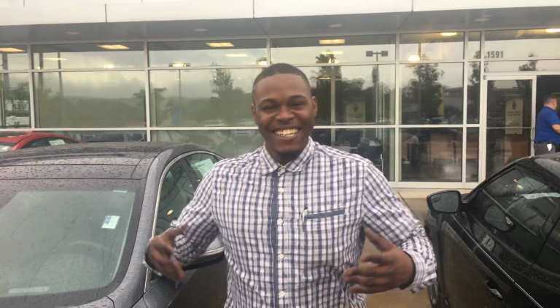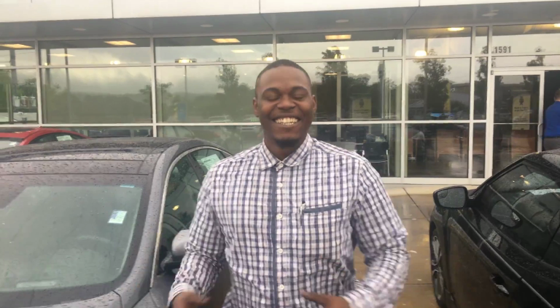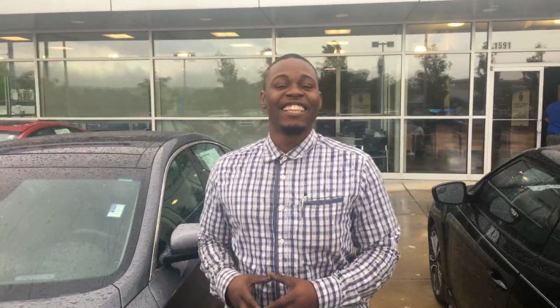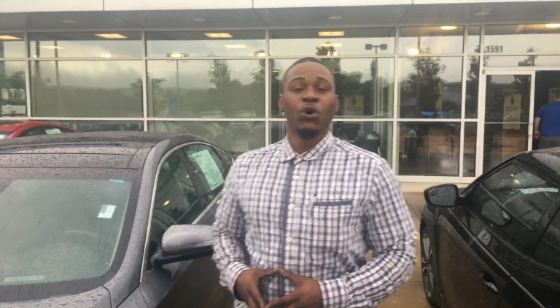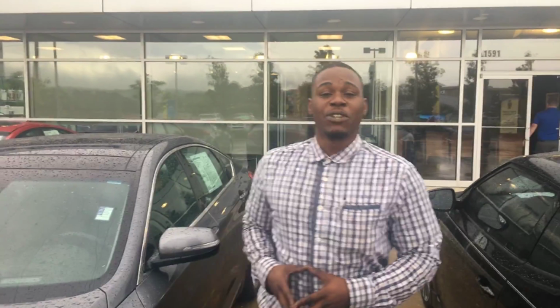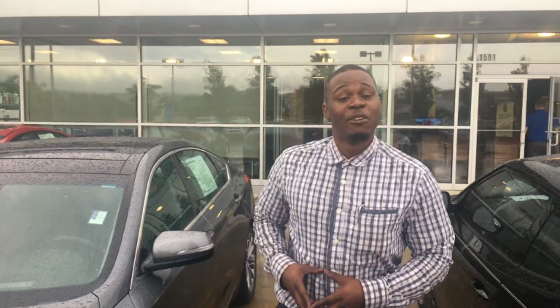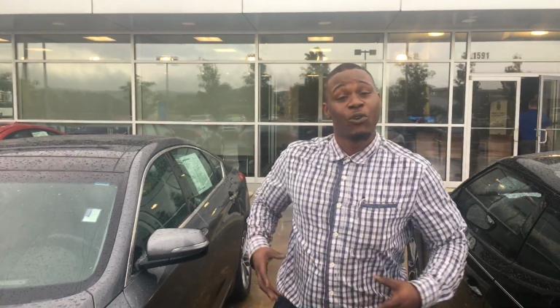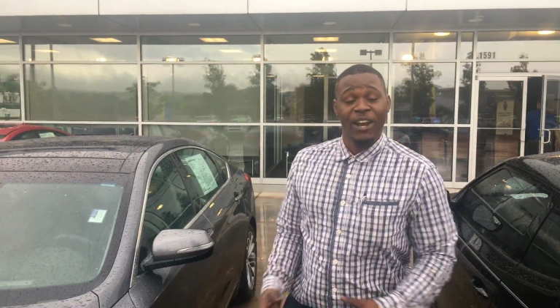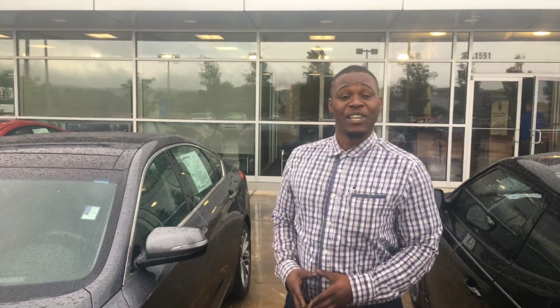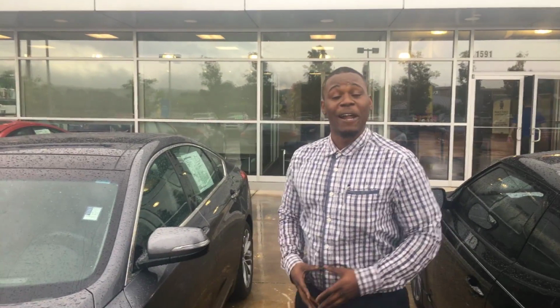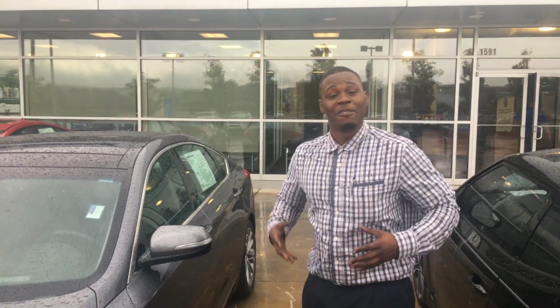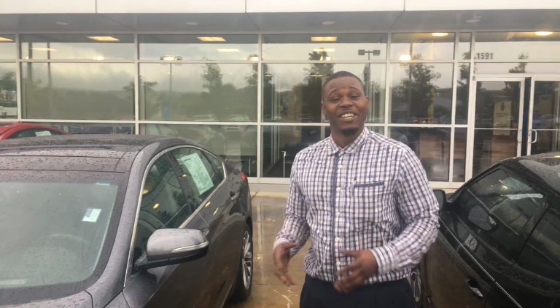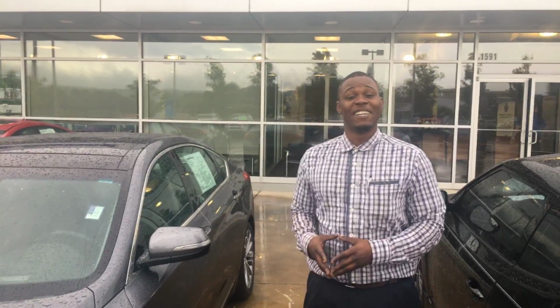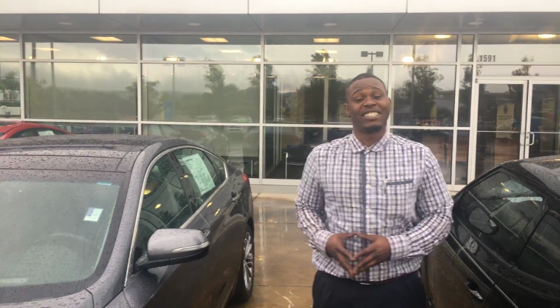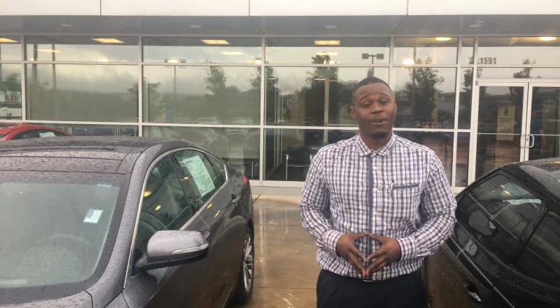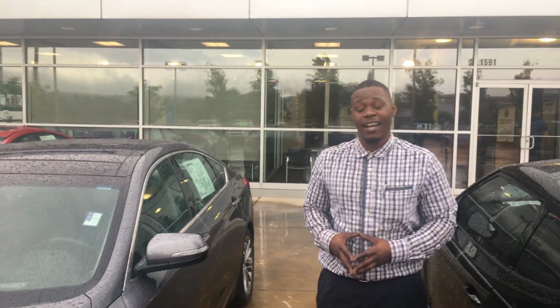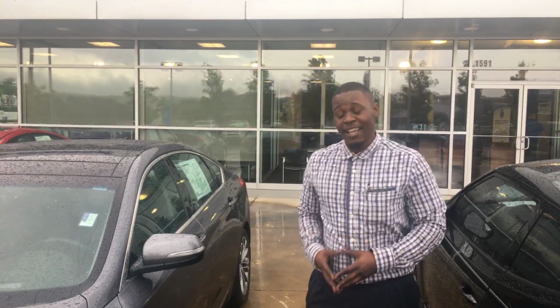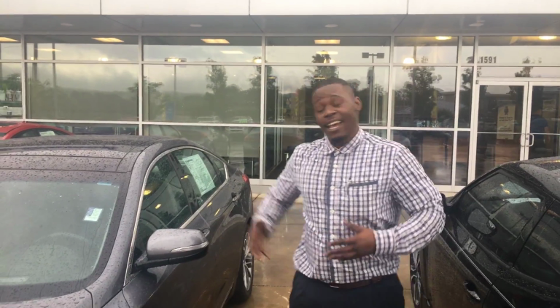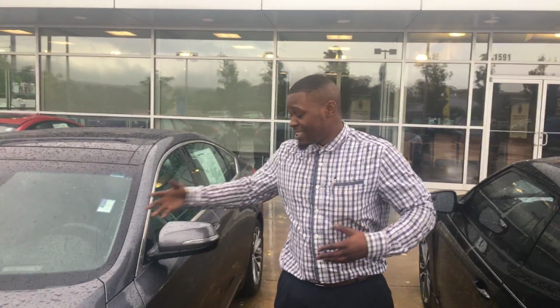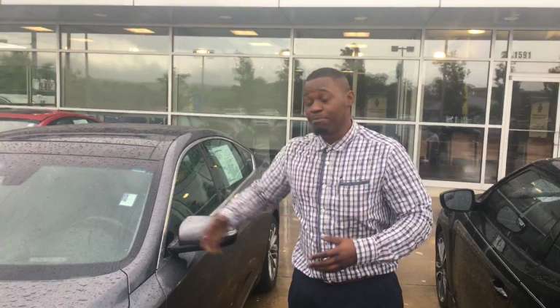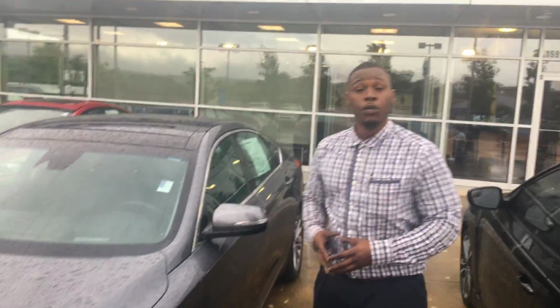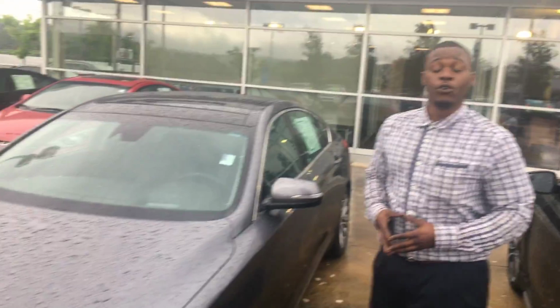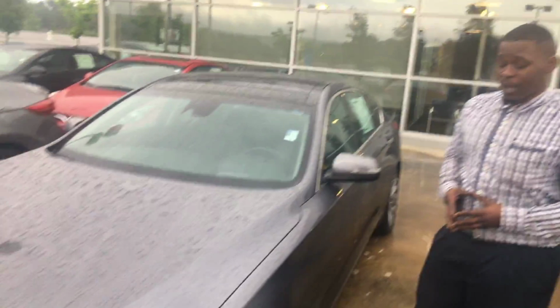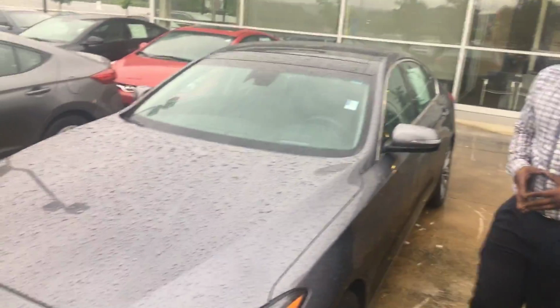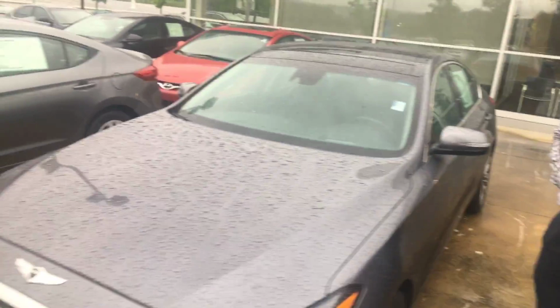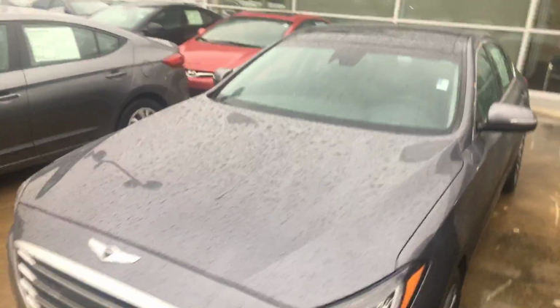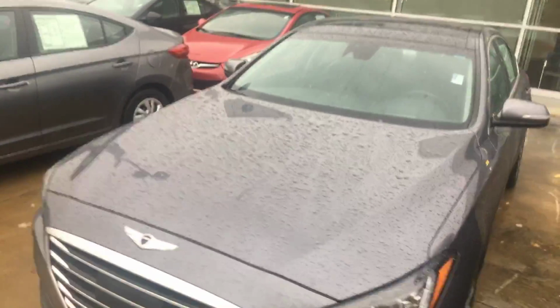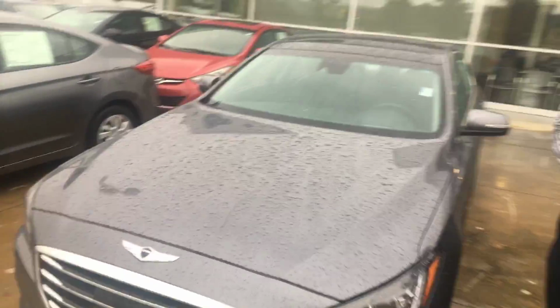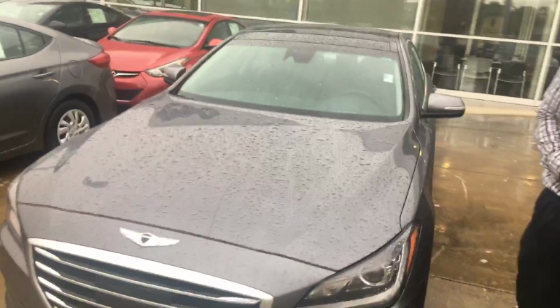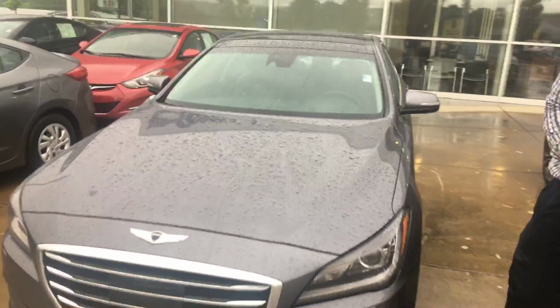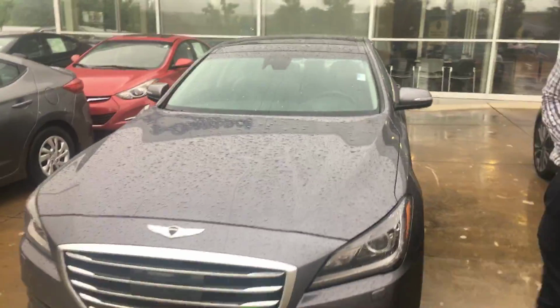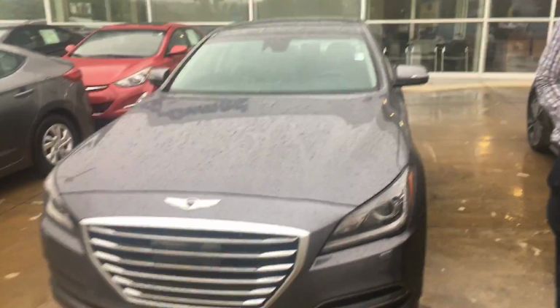Good afternoon Ms. Carver, this is Cordy Arias Gilbert, I'm your sales person here at 10 Mile Honda, and this is the beautiful Genesis that you inquired about.